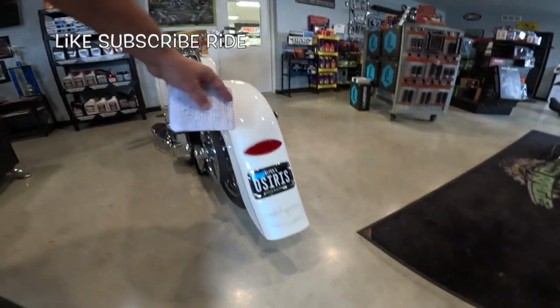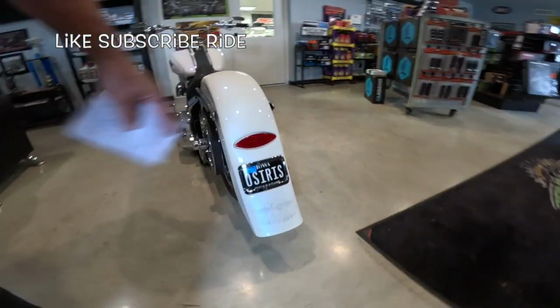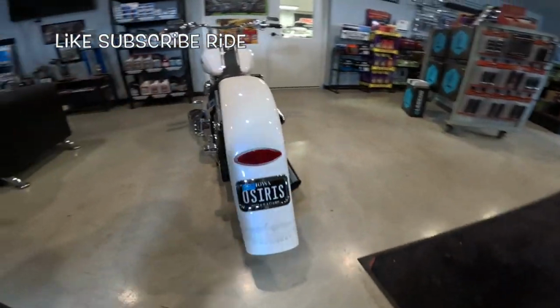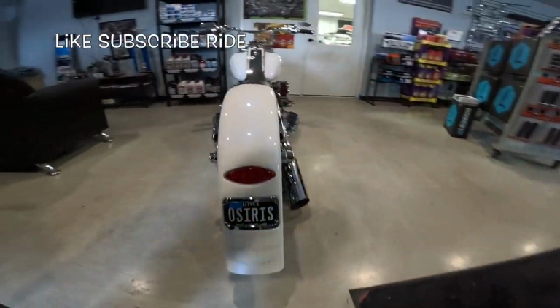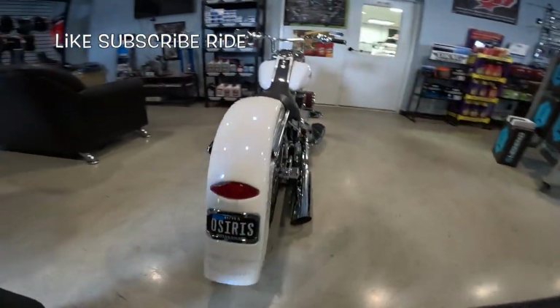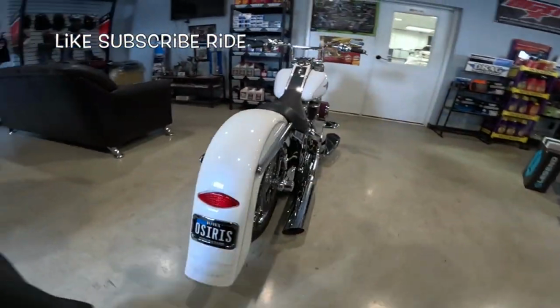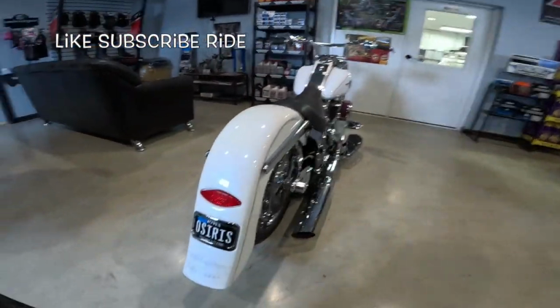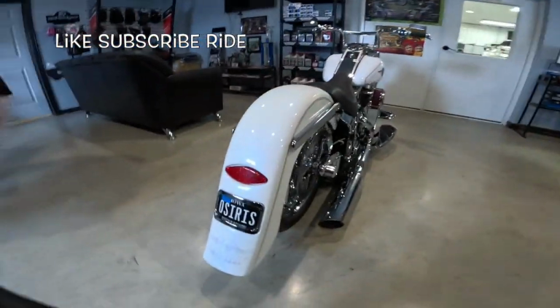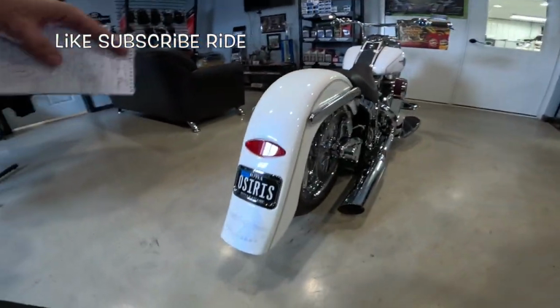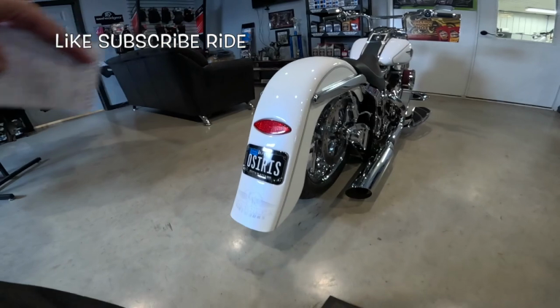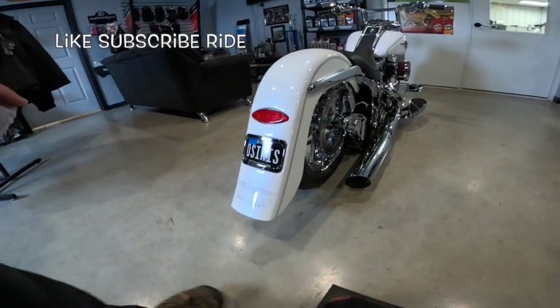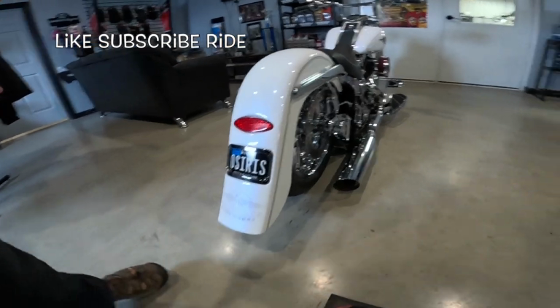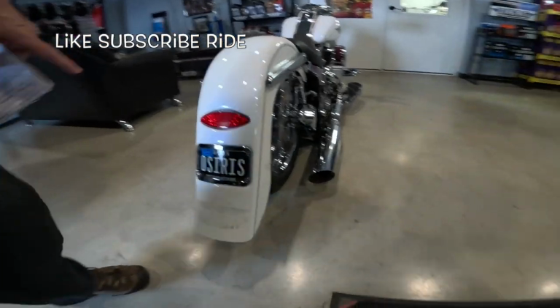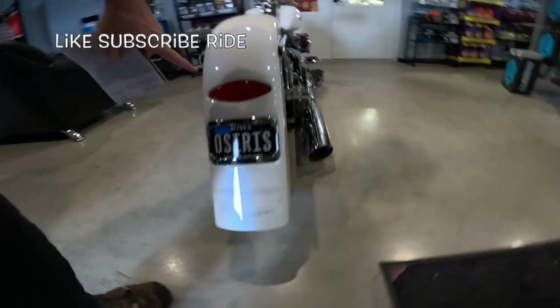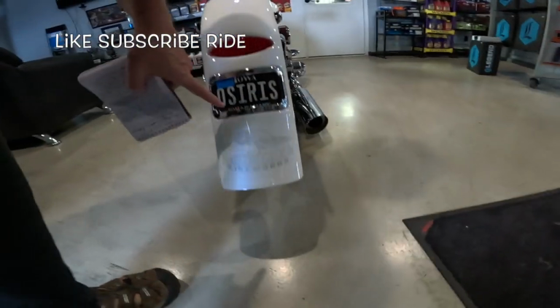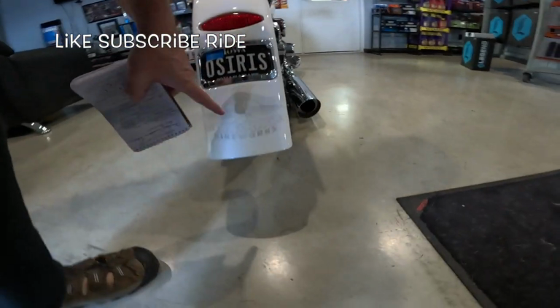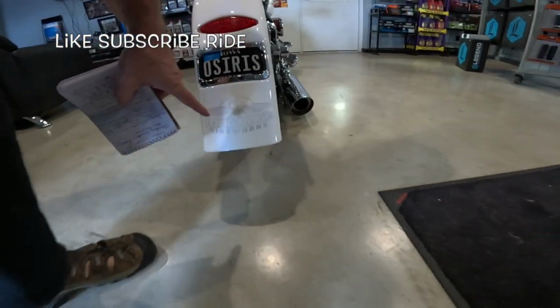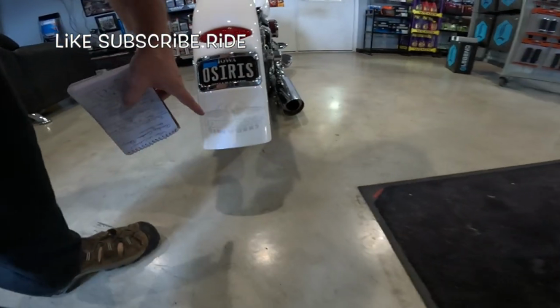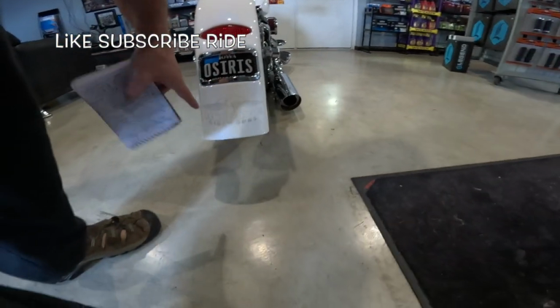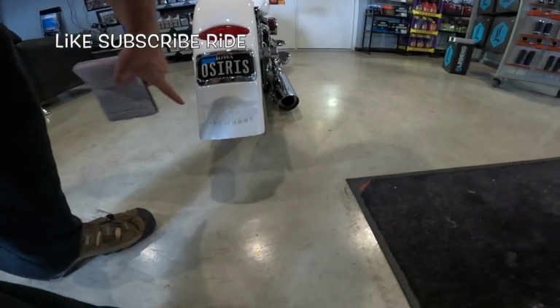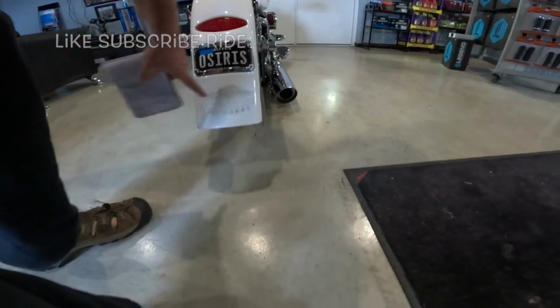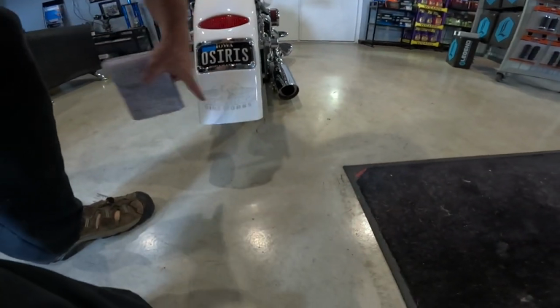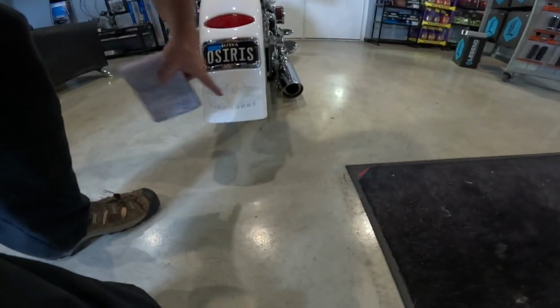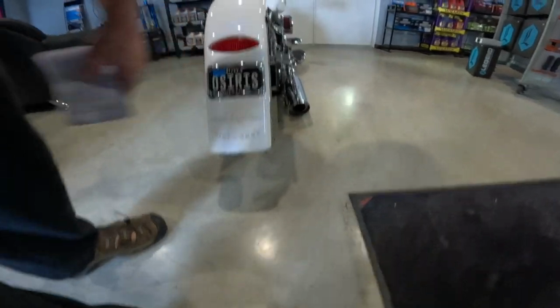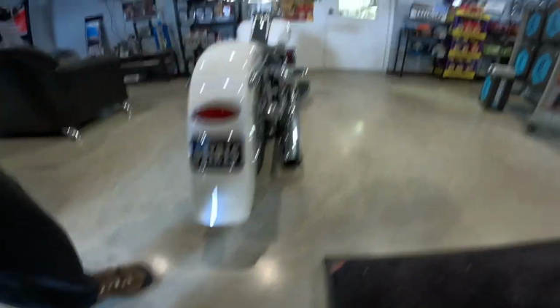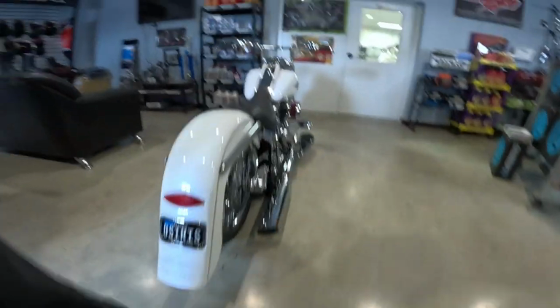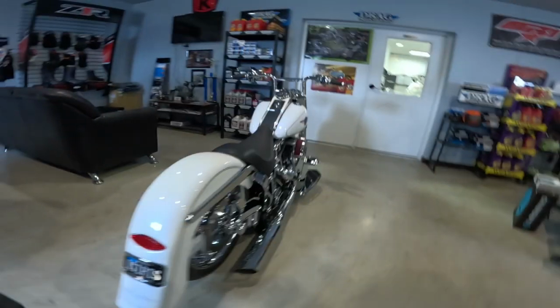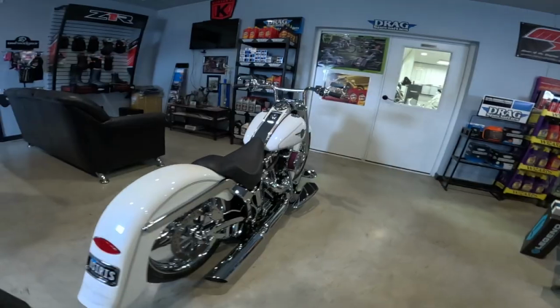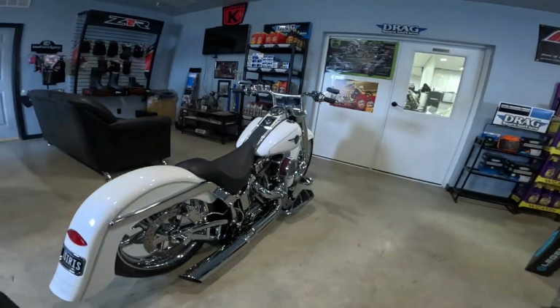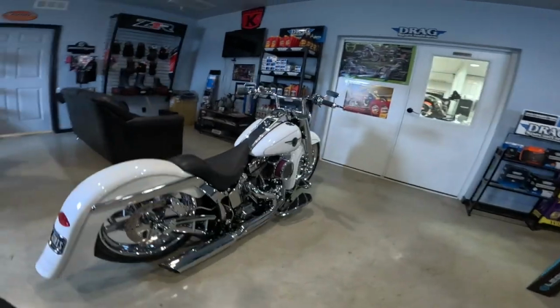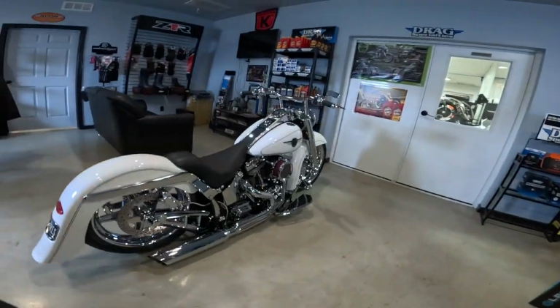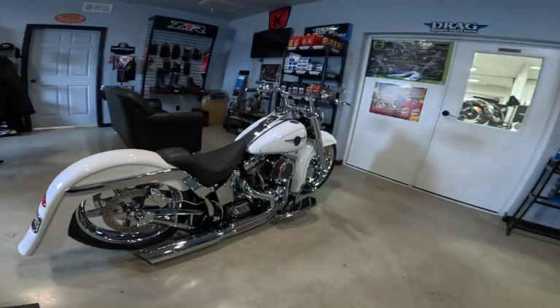Osiris — that's the Egyptian word for resurrection. And check this ghost work out here. Road Rage Bike Works. RoadRageBikeWorks.com.